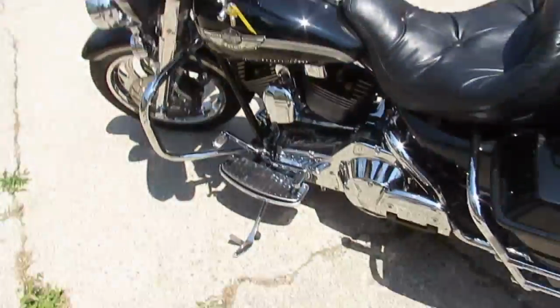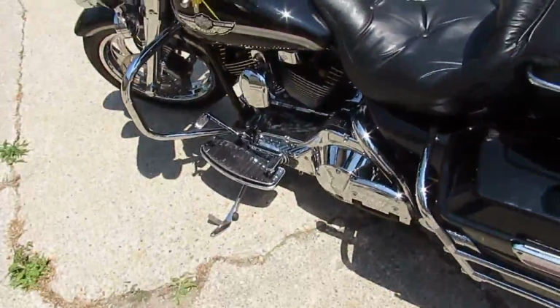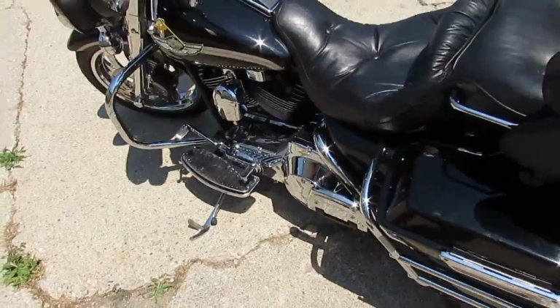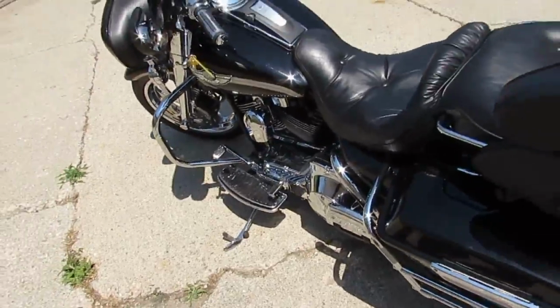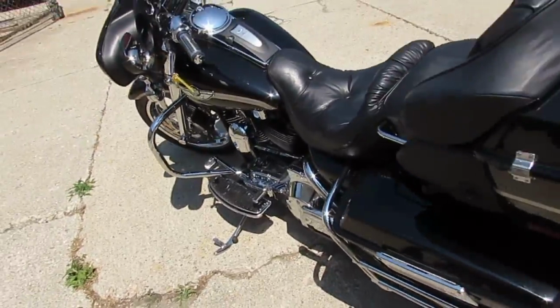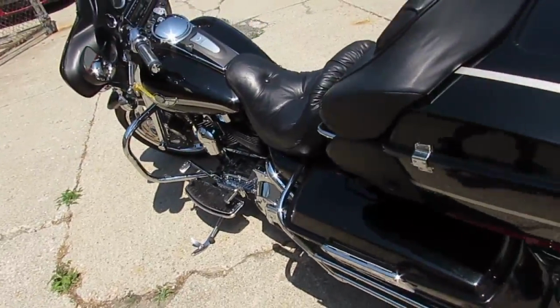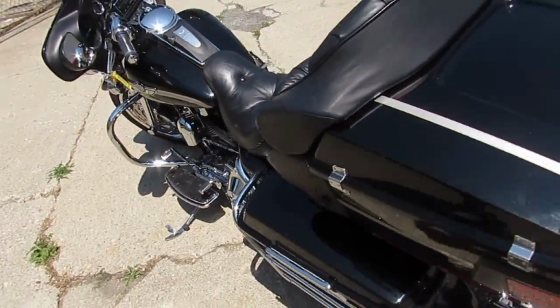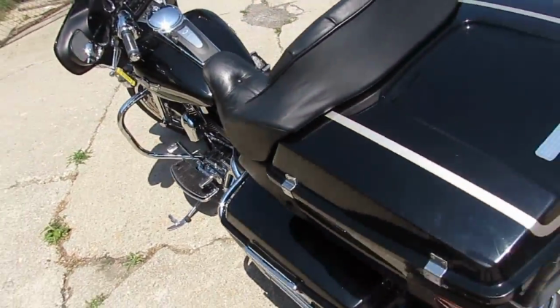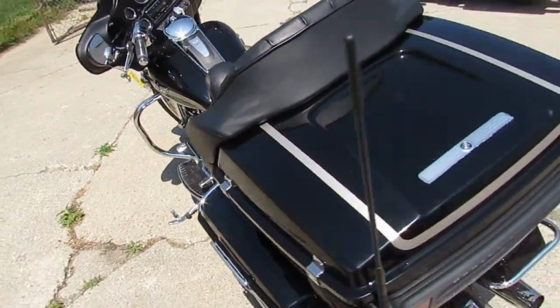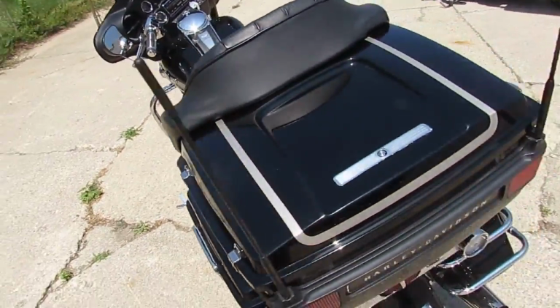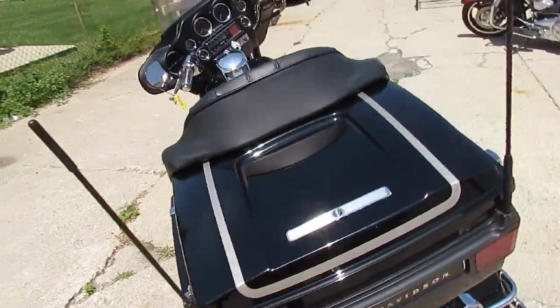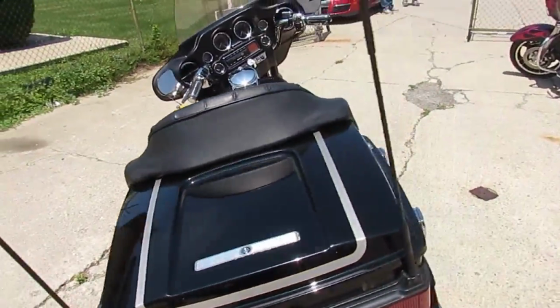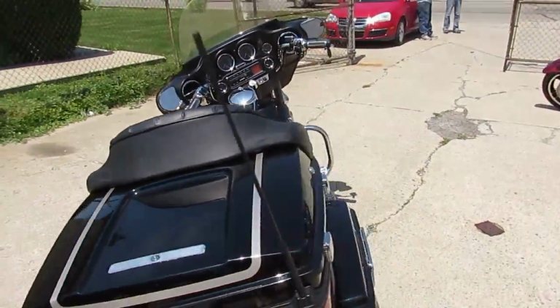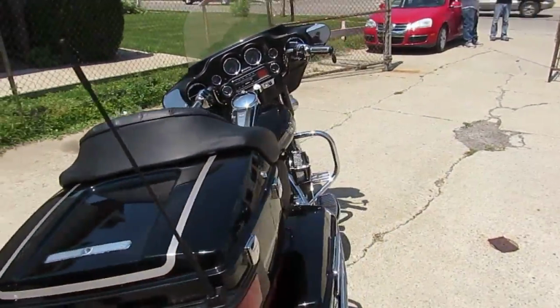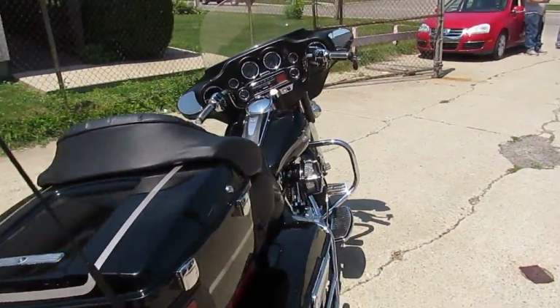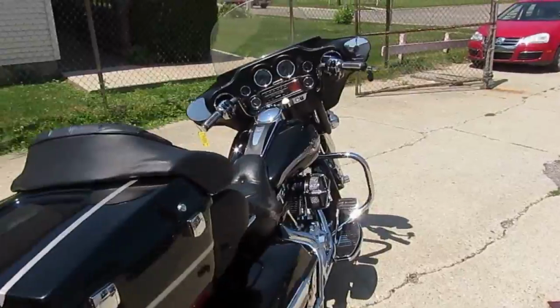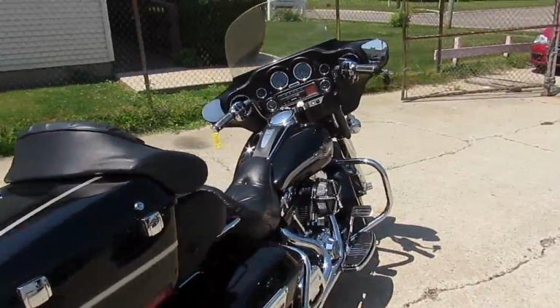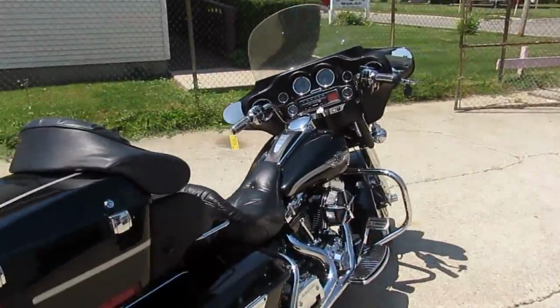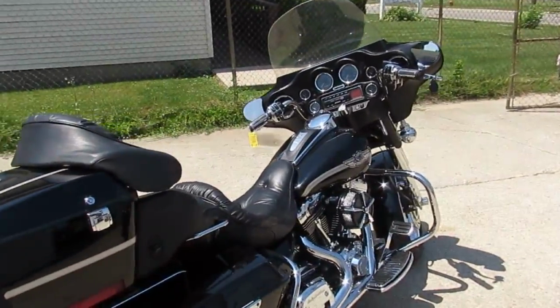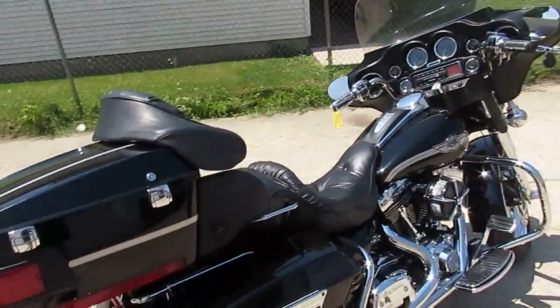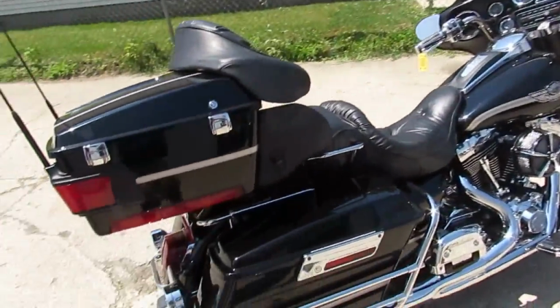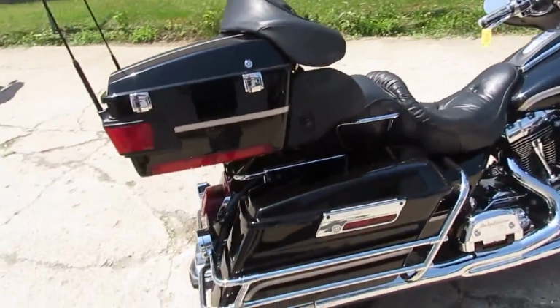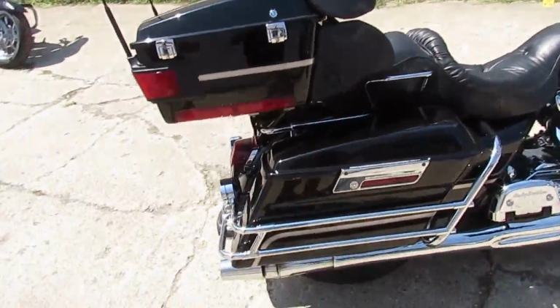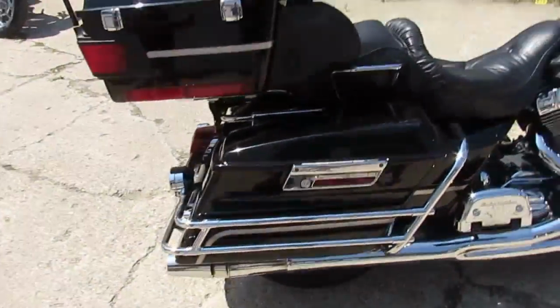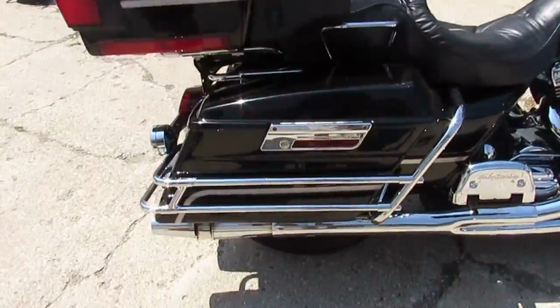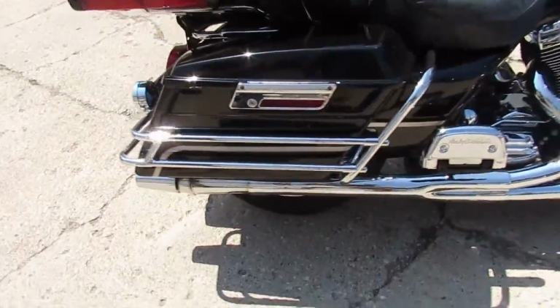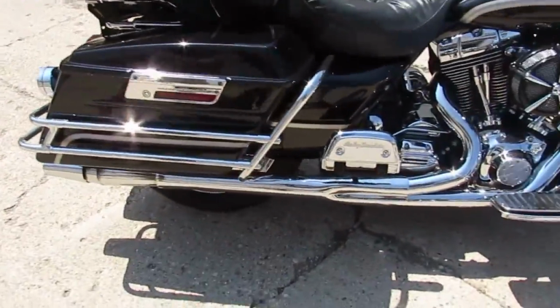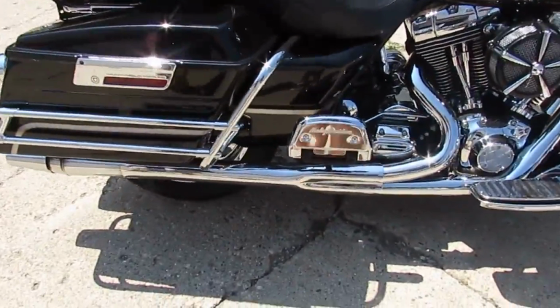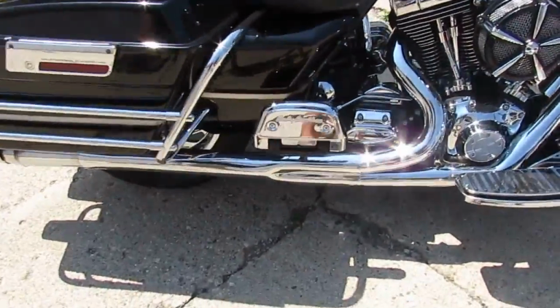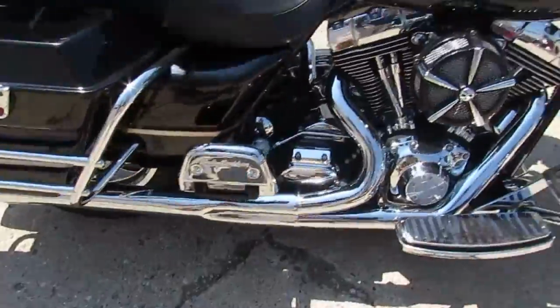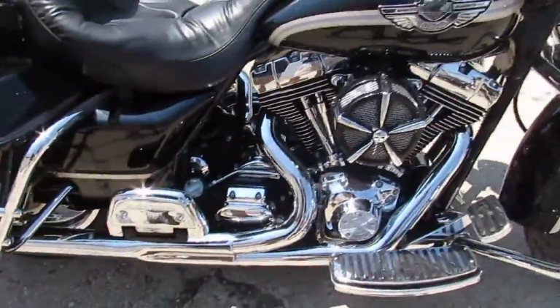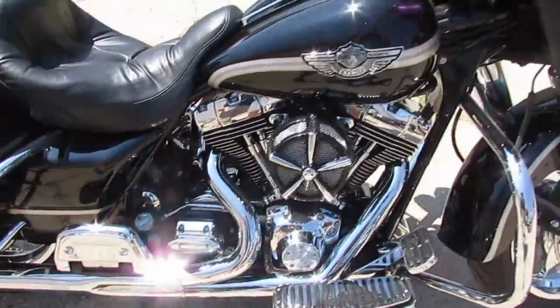I'm just looking as we talk. It's got chrome floorboards — more chrome than we can list on this thing. Super clean, low mileage, hard to find Ultra Classic 100th anniversary edition with all the extras — $10,900. This one won't be here long.